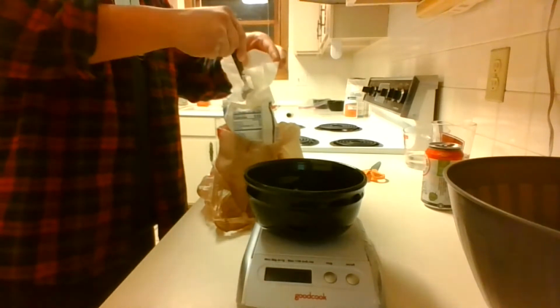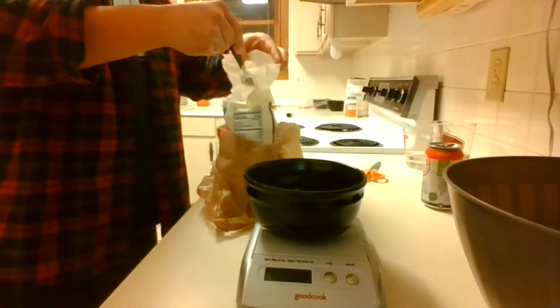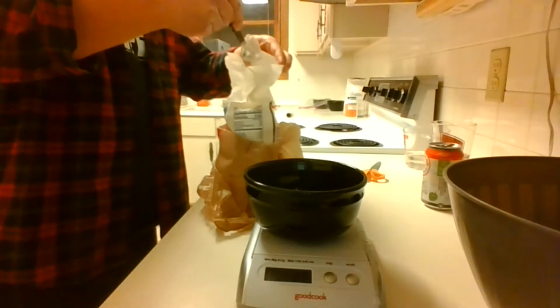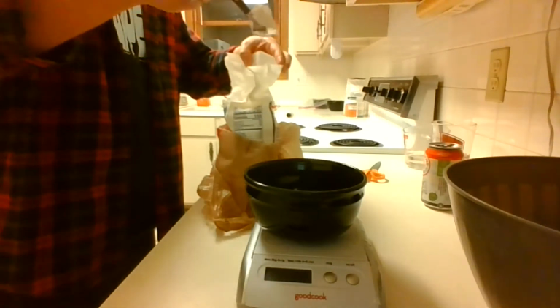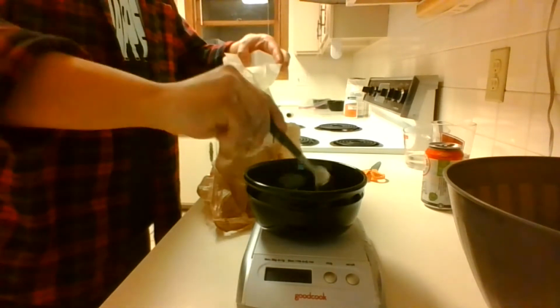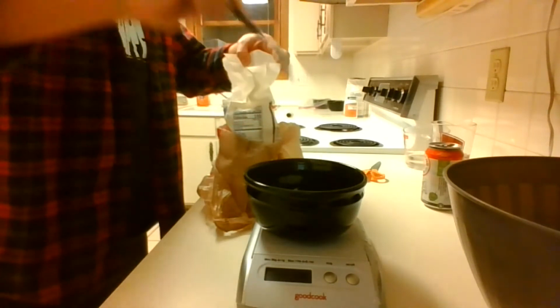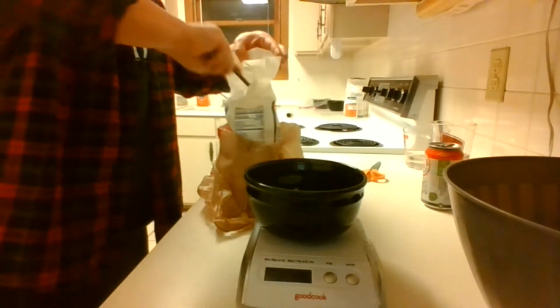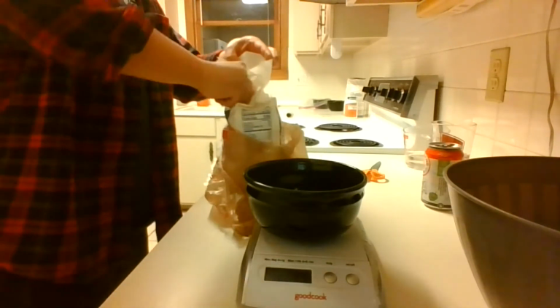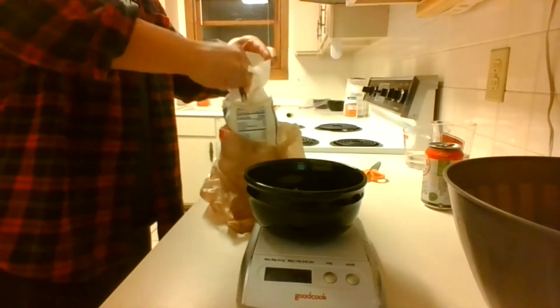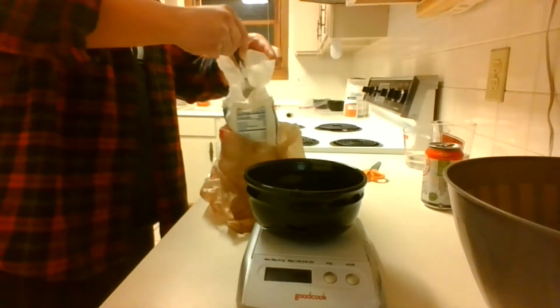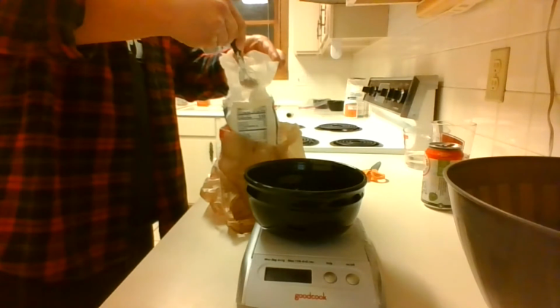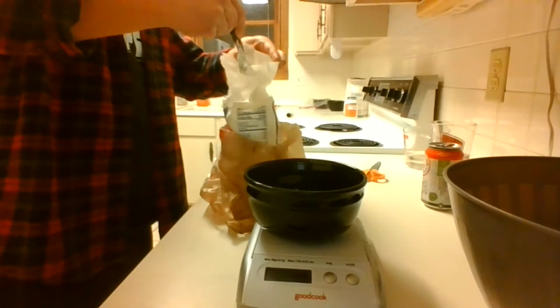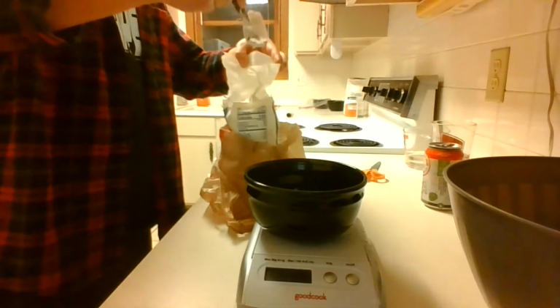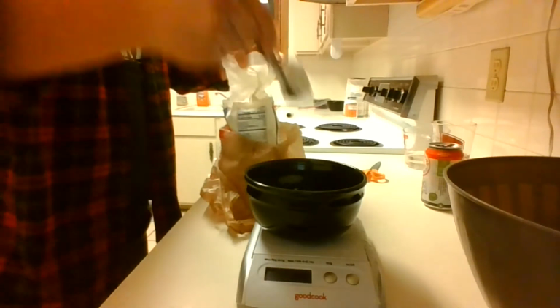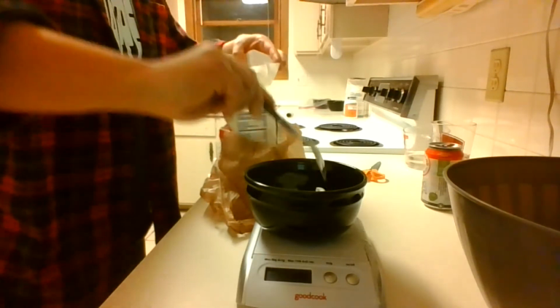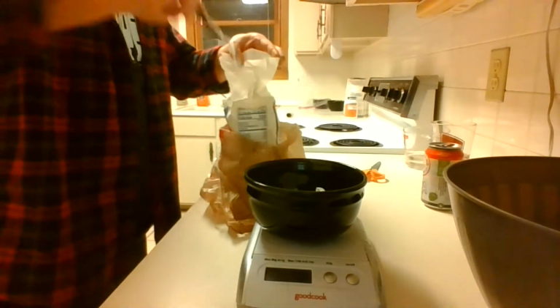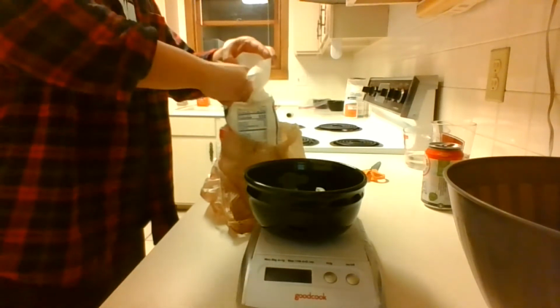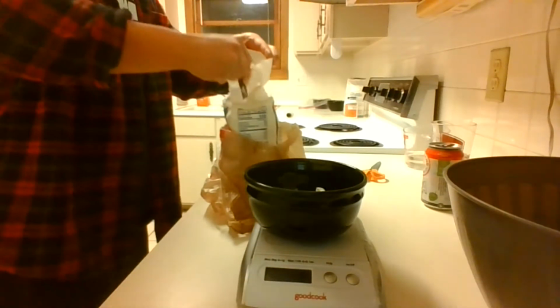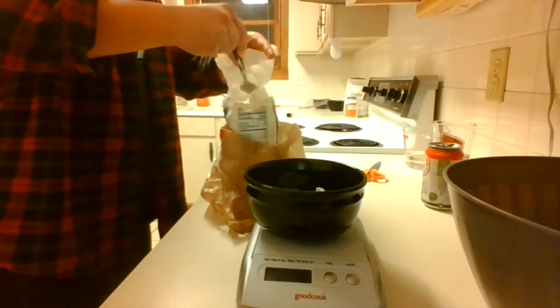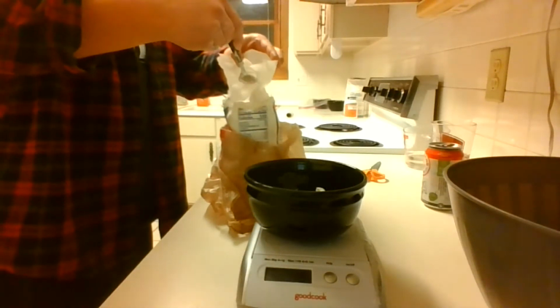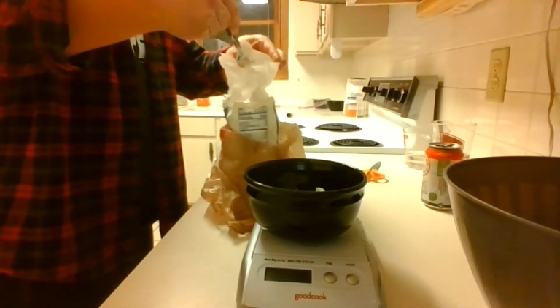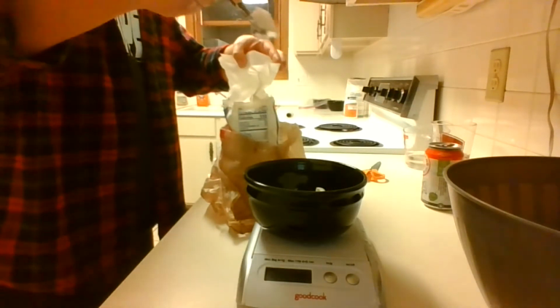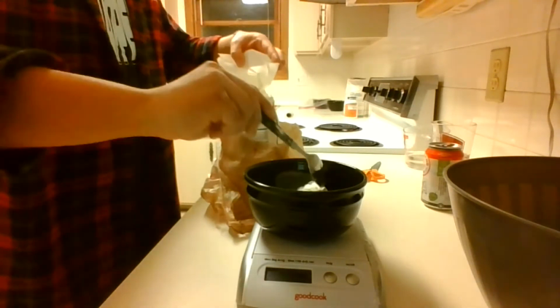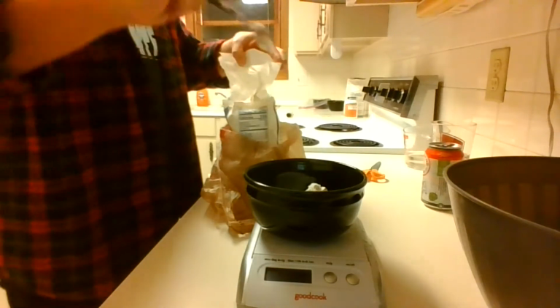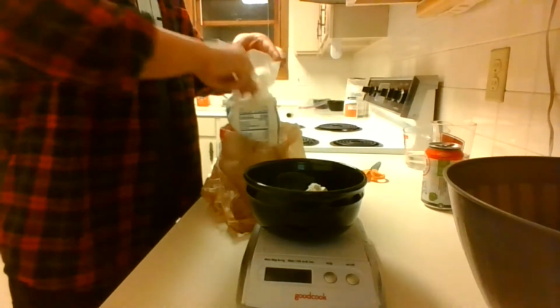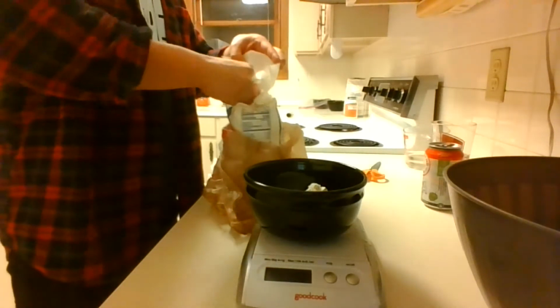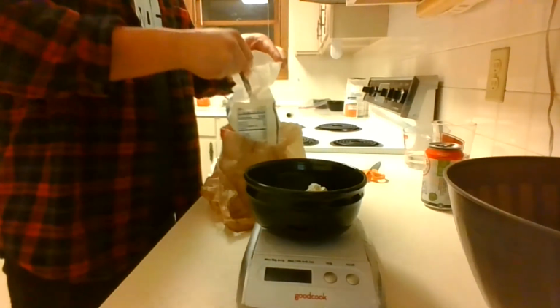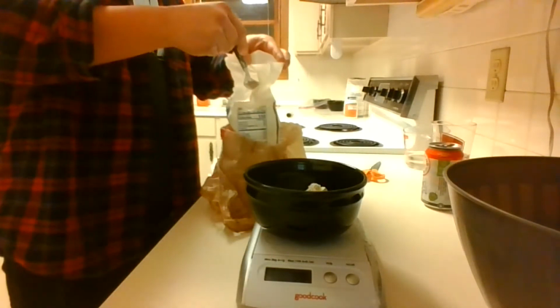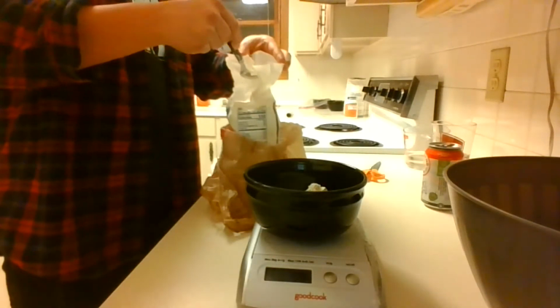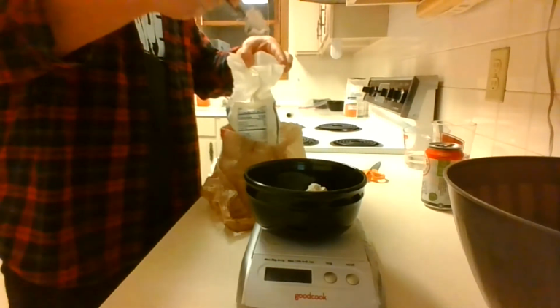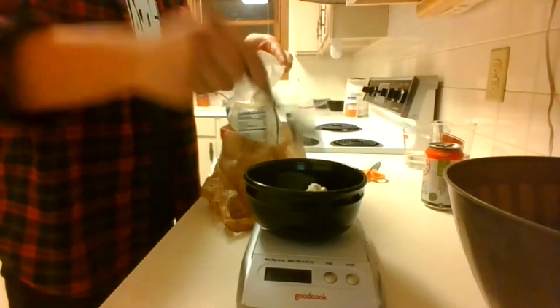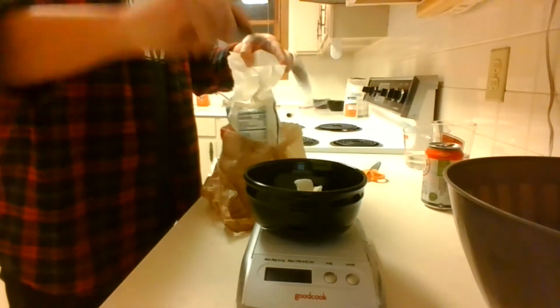Here I'm measuring out the flour using a basic kitchen scale, putting little portions of flour into a bowl using a spoon until I reach the correct amount. I have already measured out the water at this point, so you won't be seeing me do that.